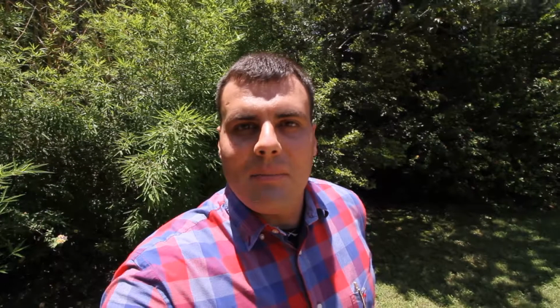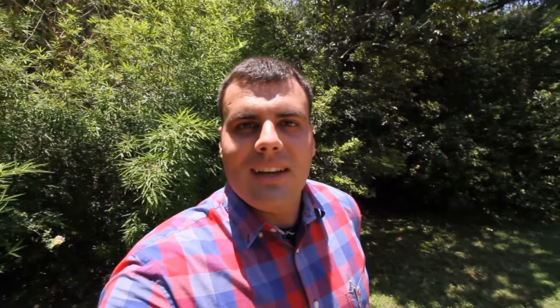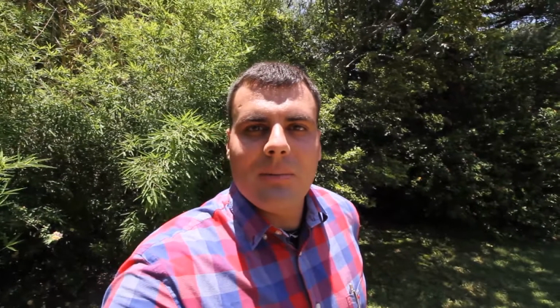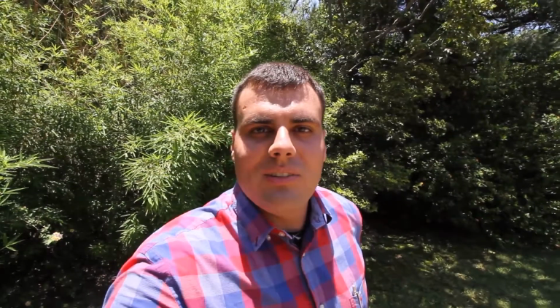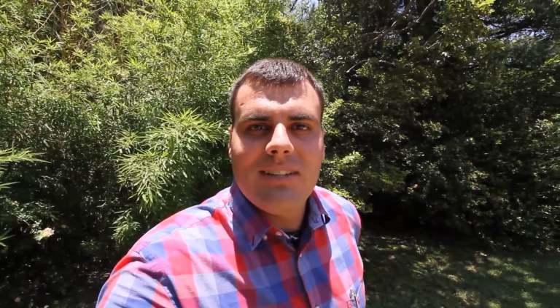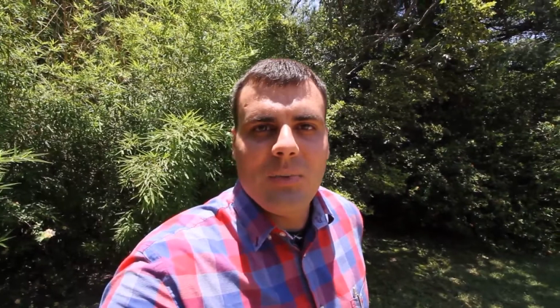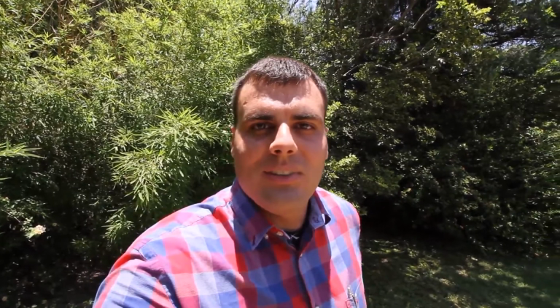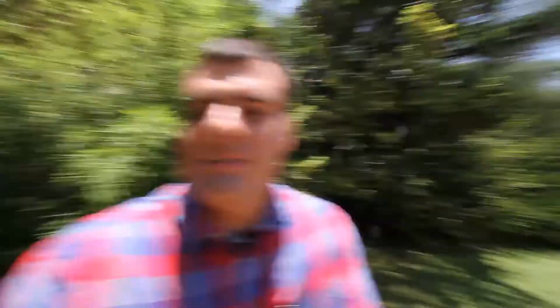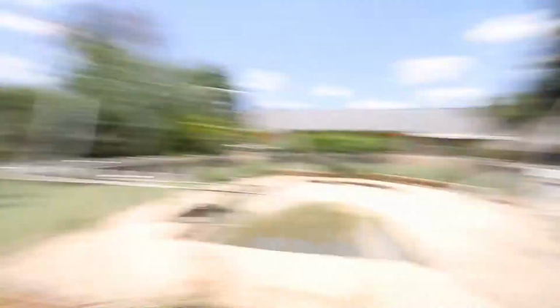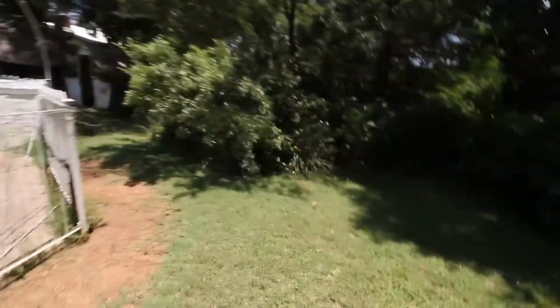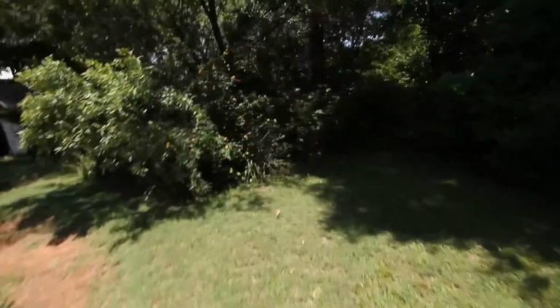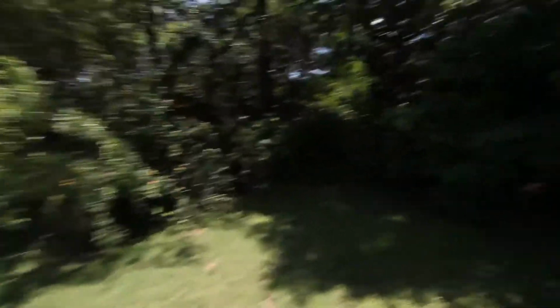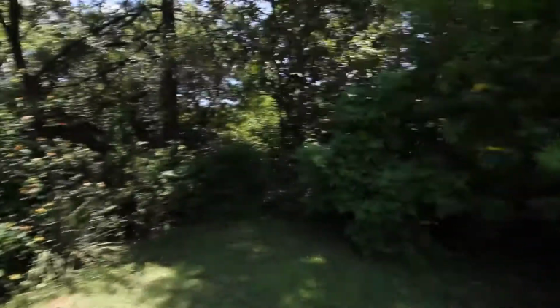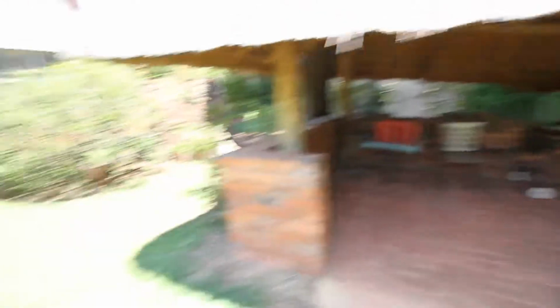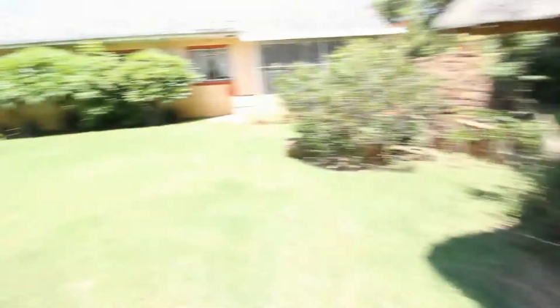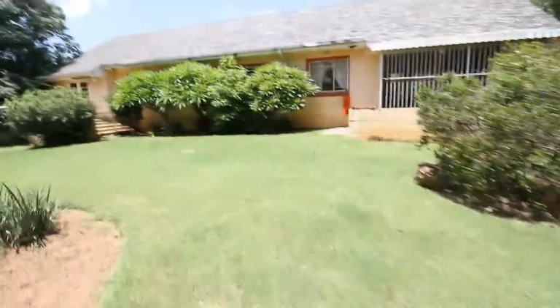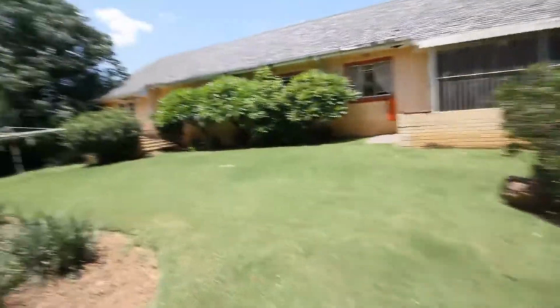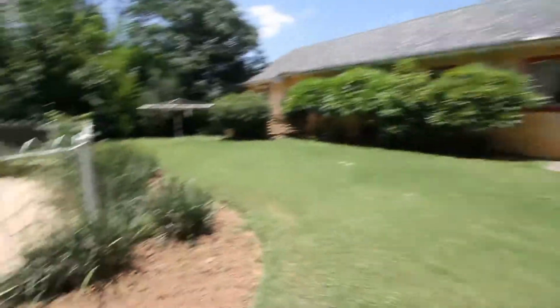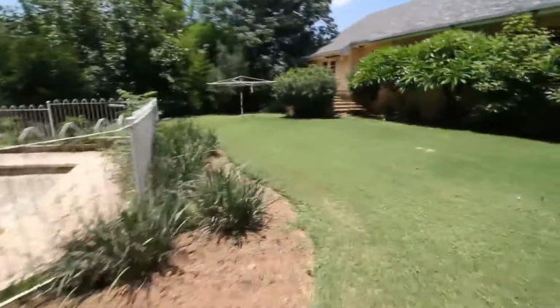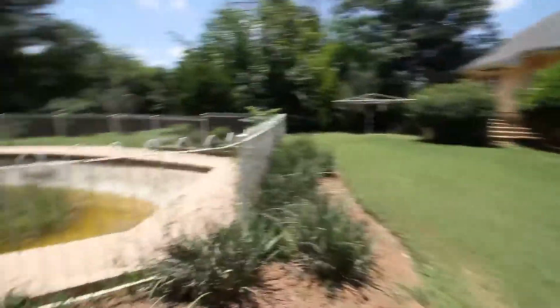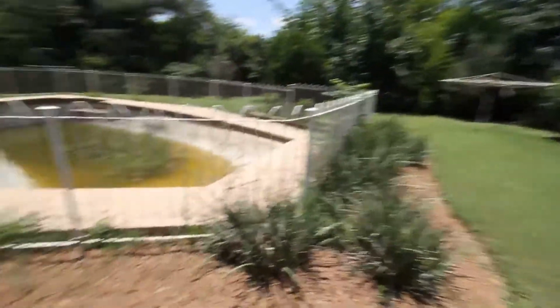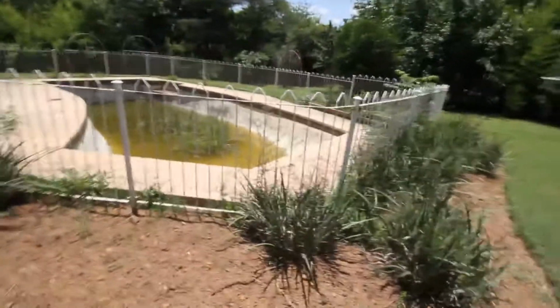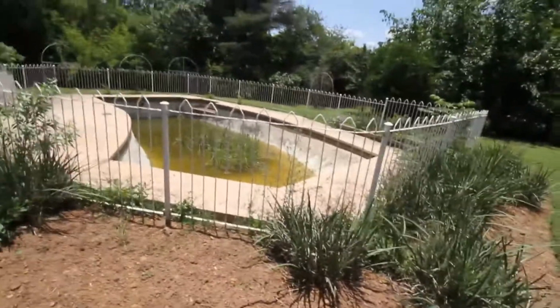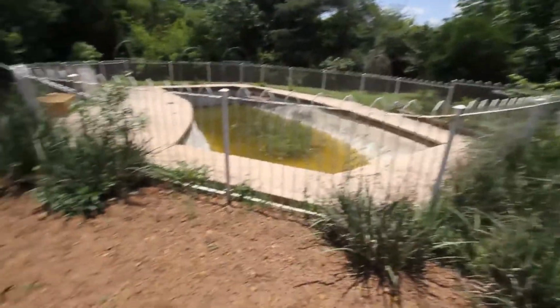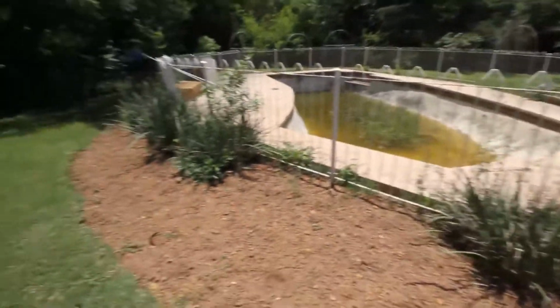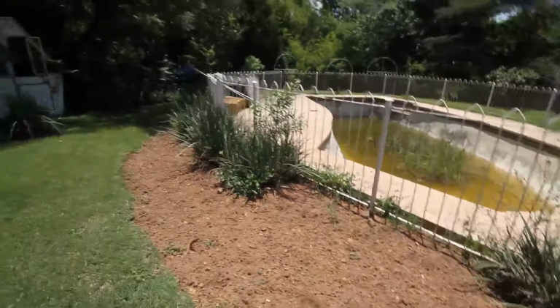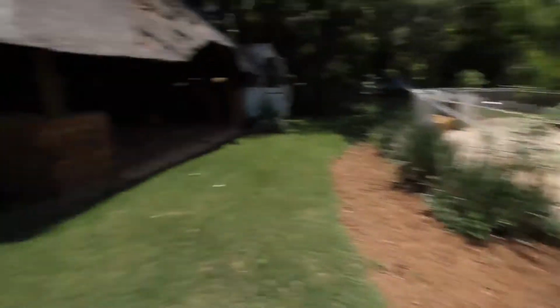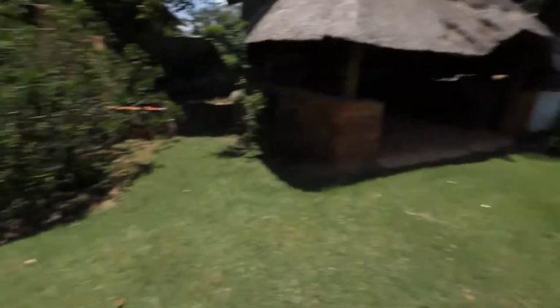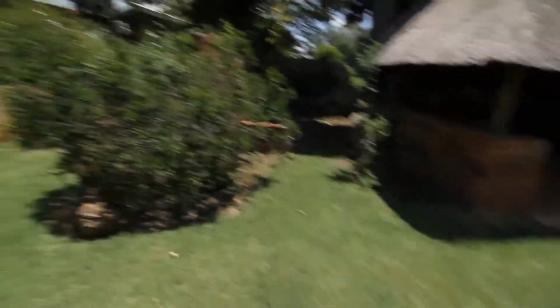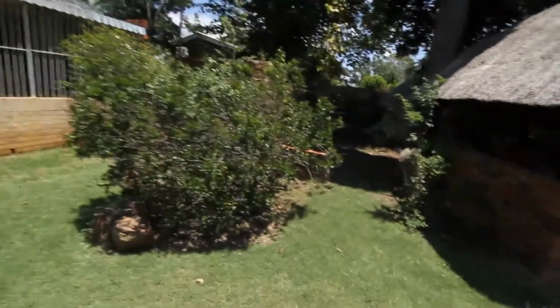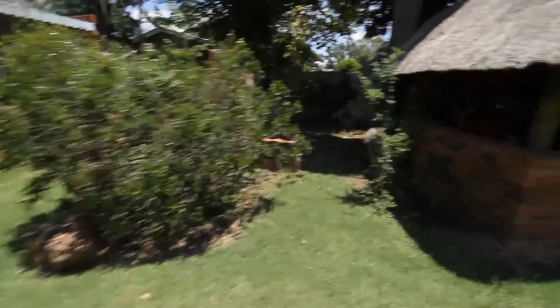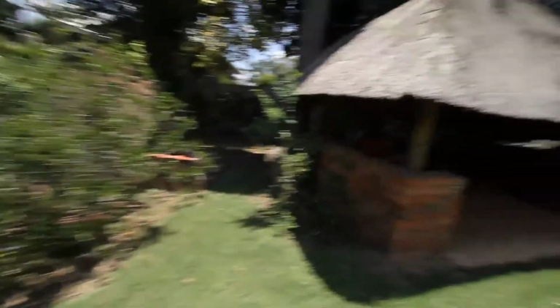My name is Douglas and I'm going to show you this lovely stand in Queenswood. Basically, in line with this fence is where it will end. It will have a panhandle driveway that comes up this side.